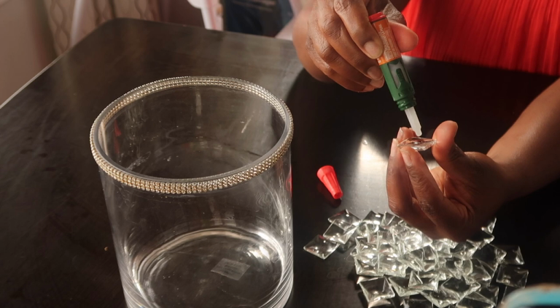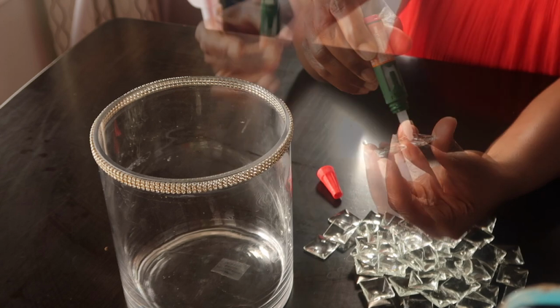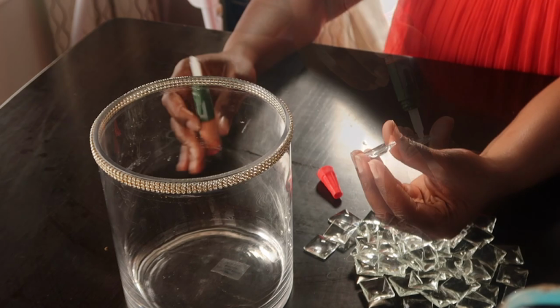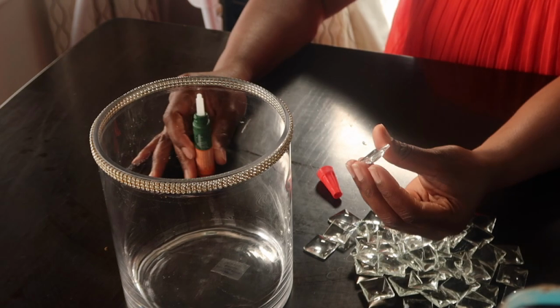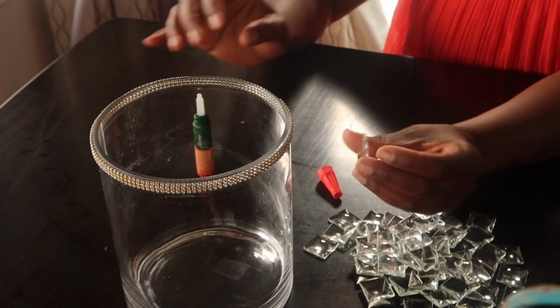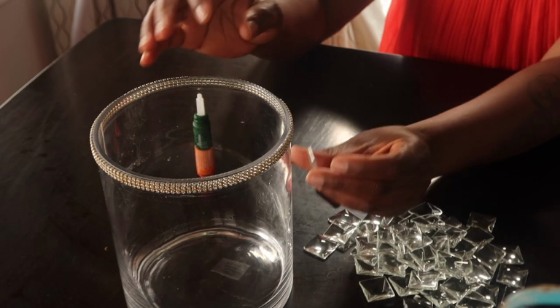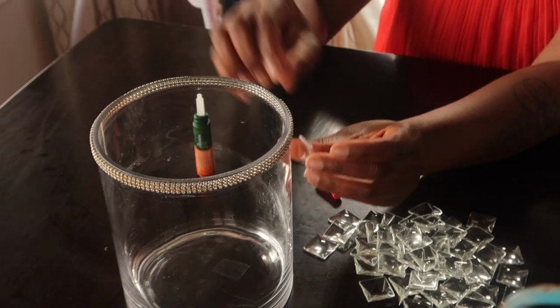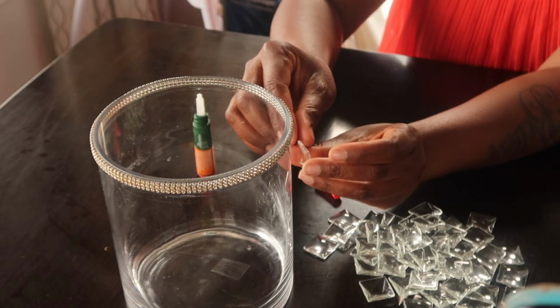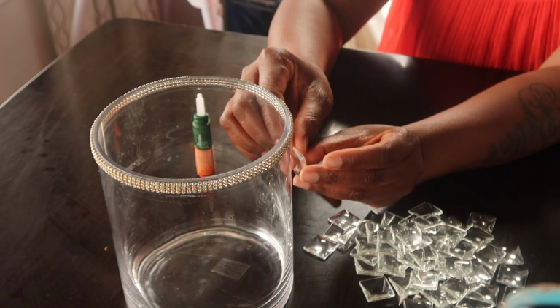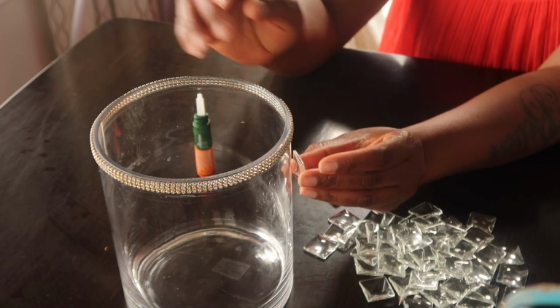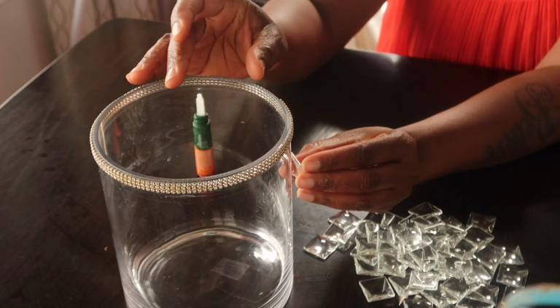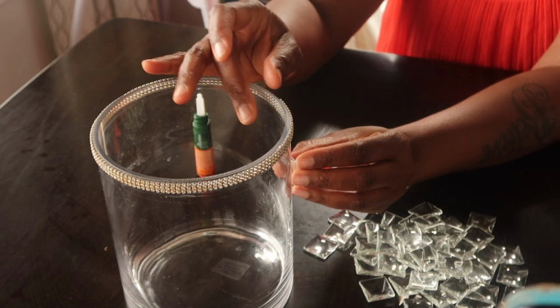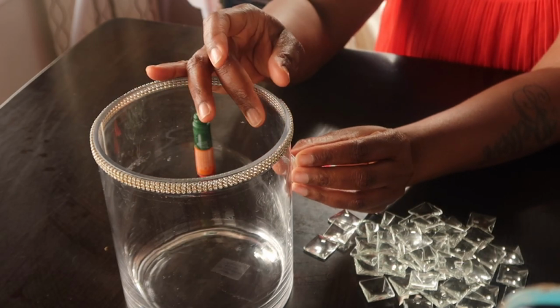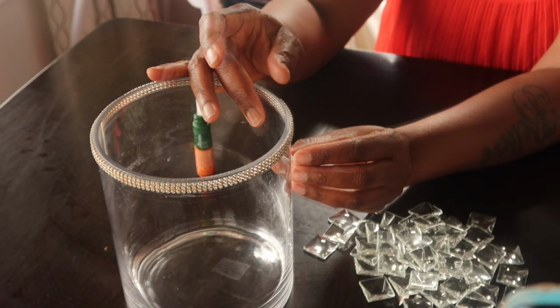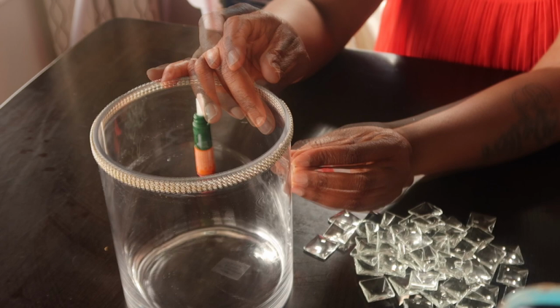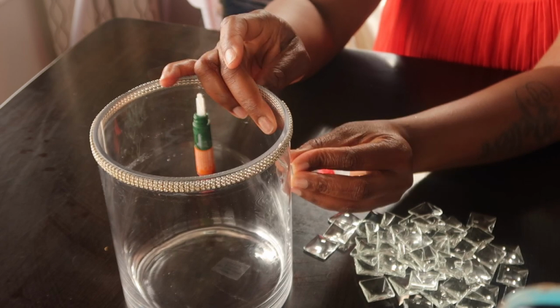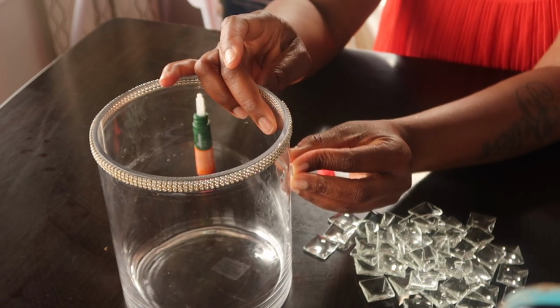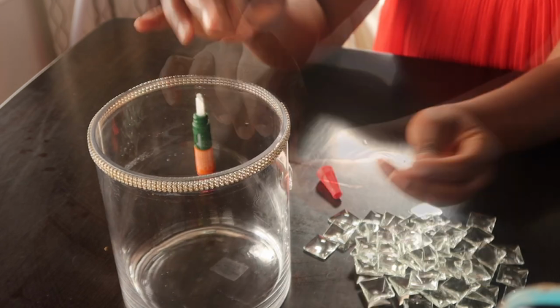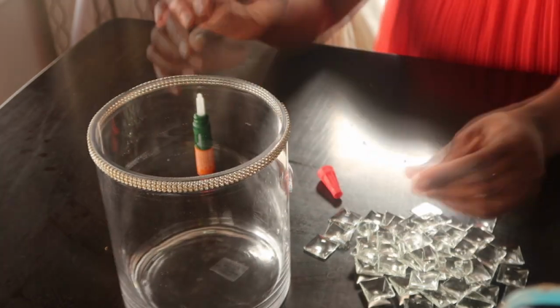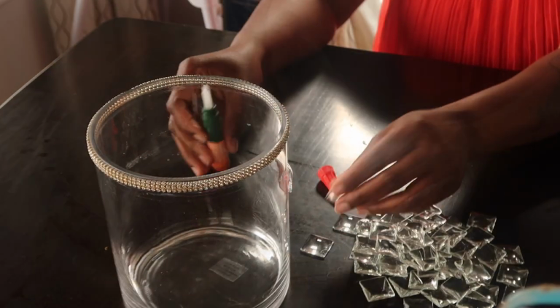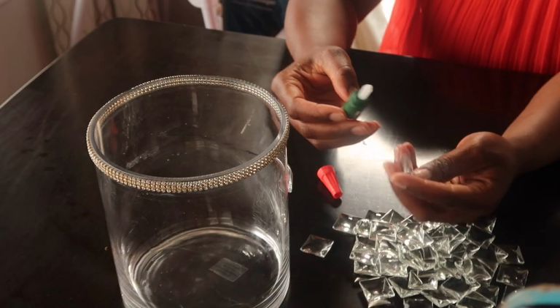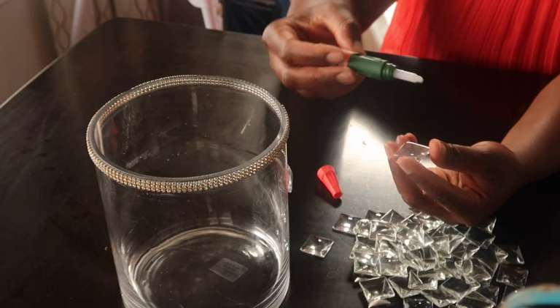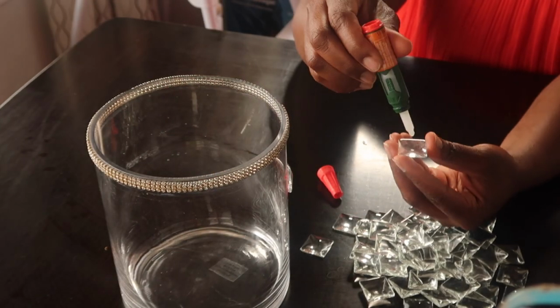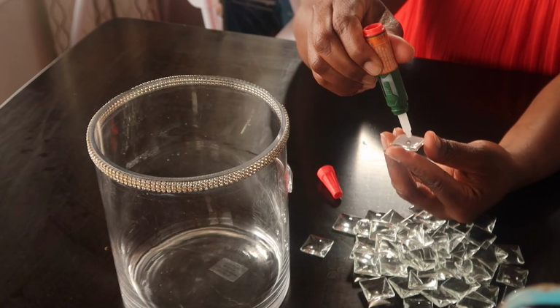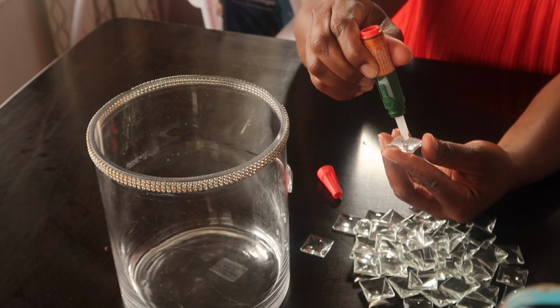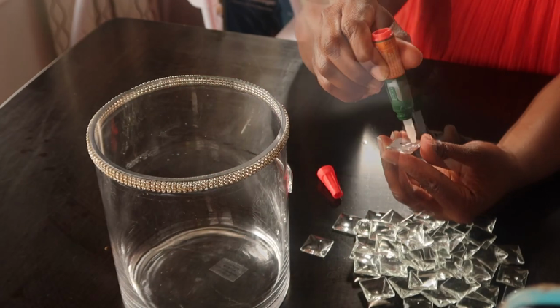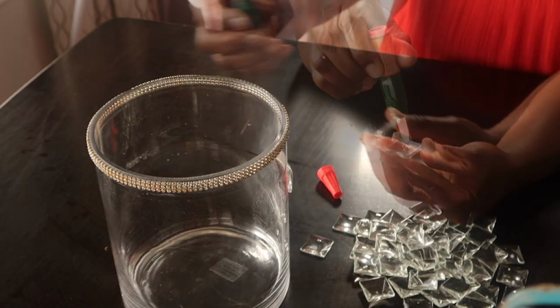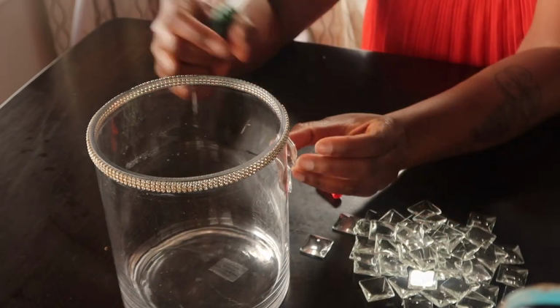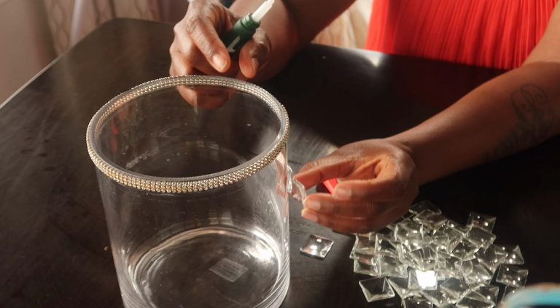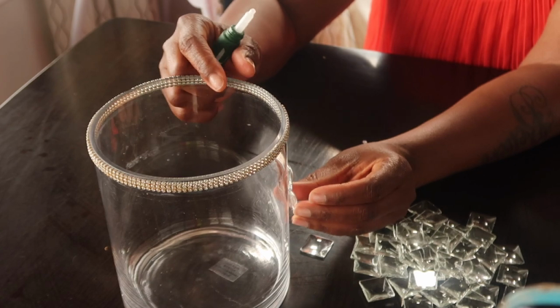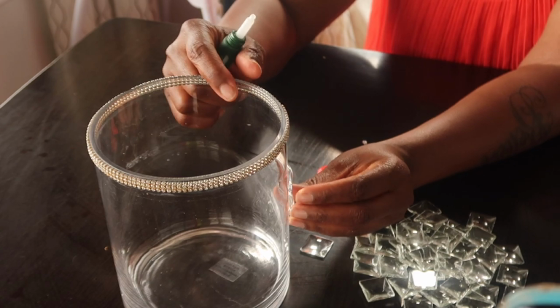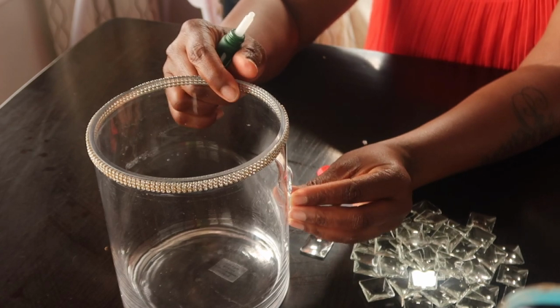I'm just using a gorilla glue to stick these little glass crystals on the actual vase.